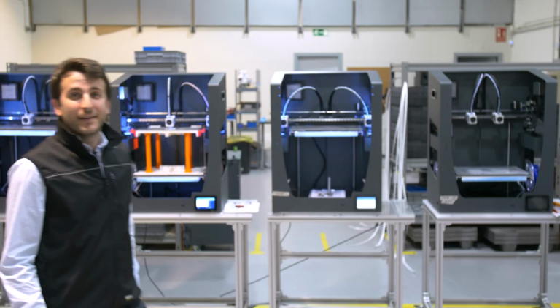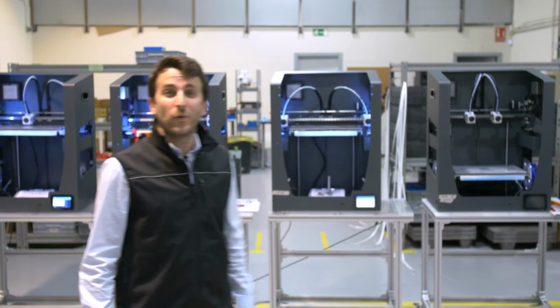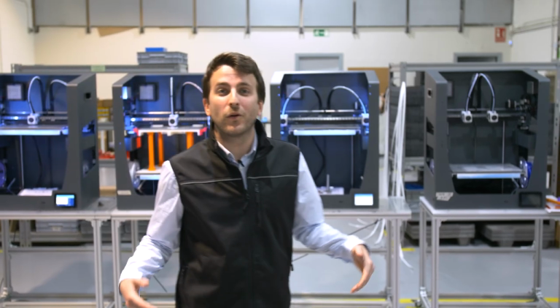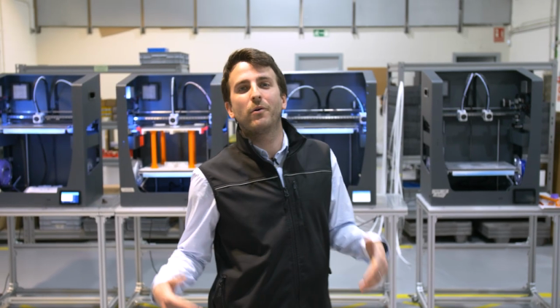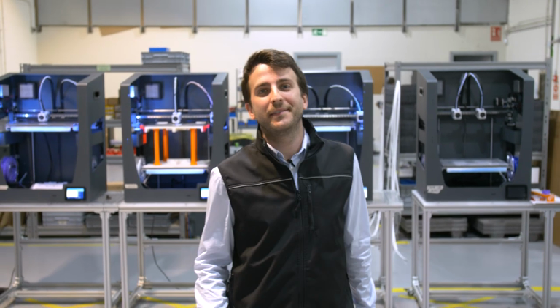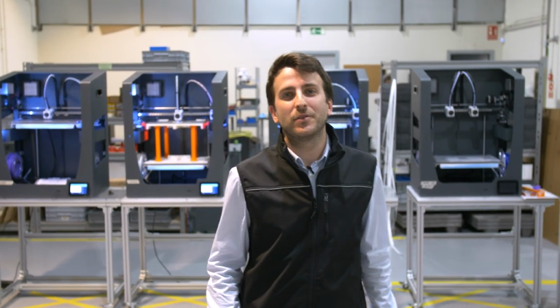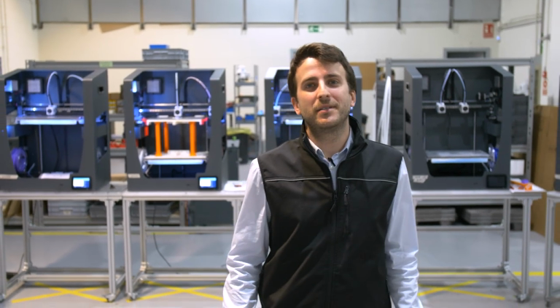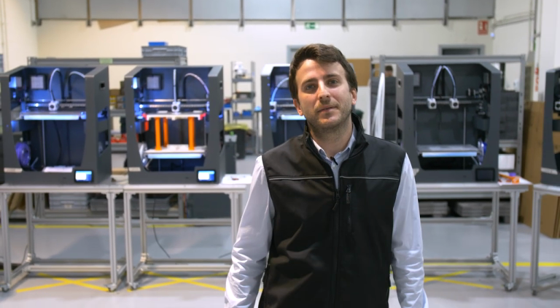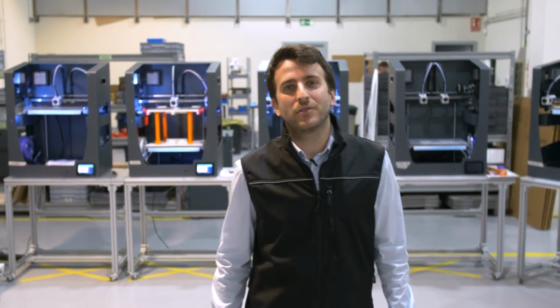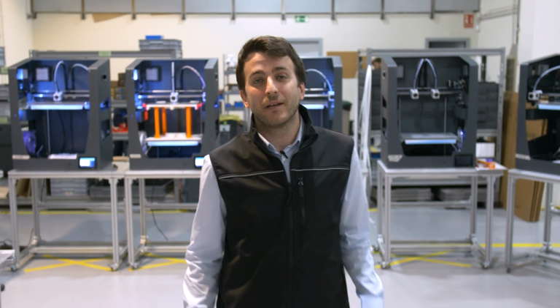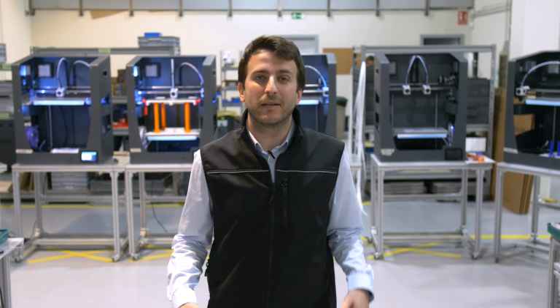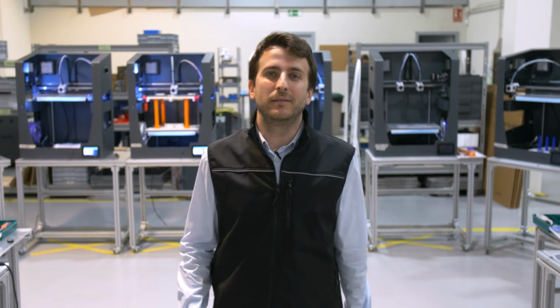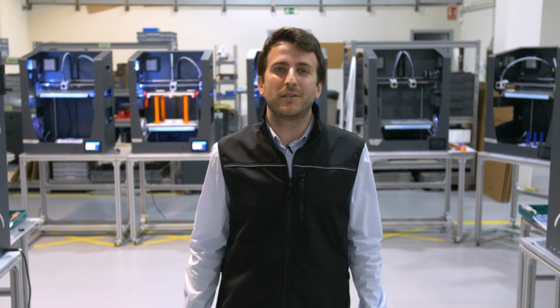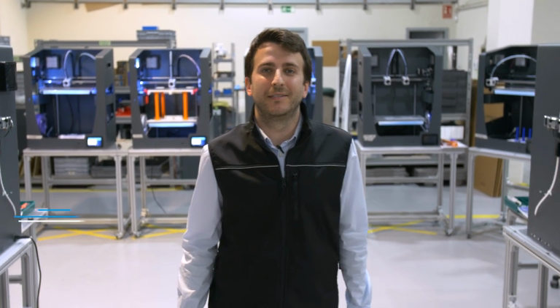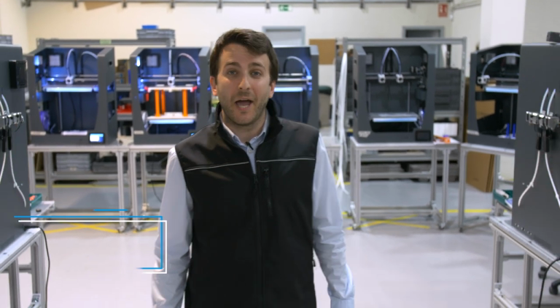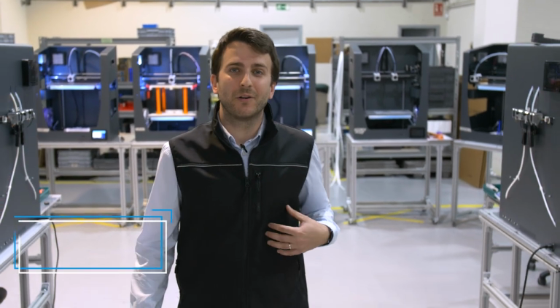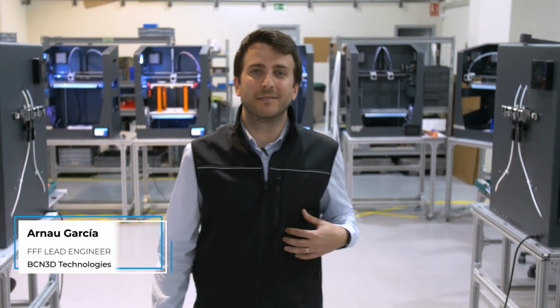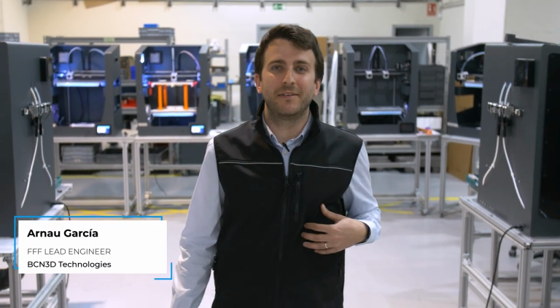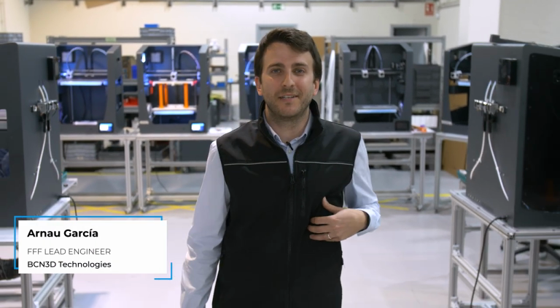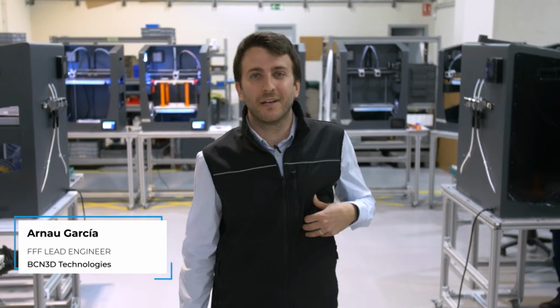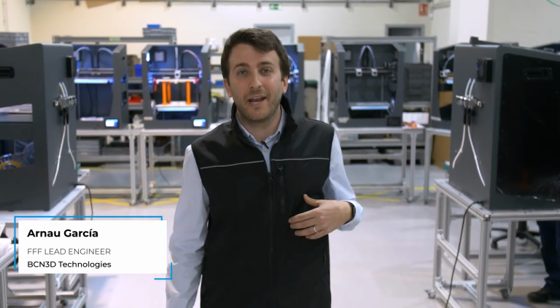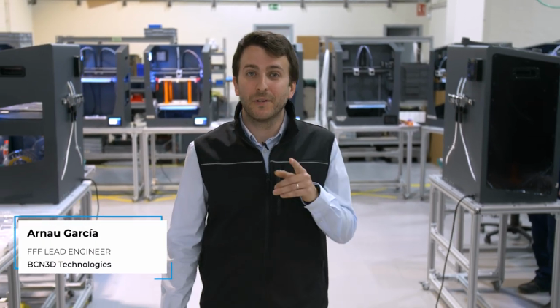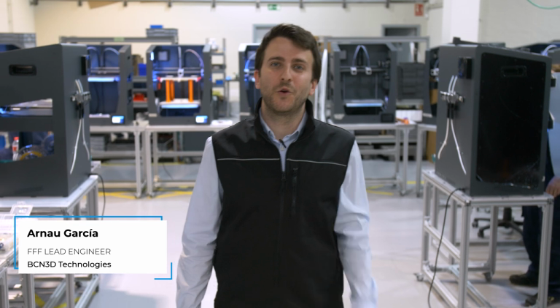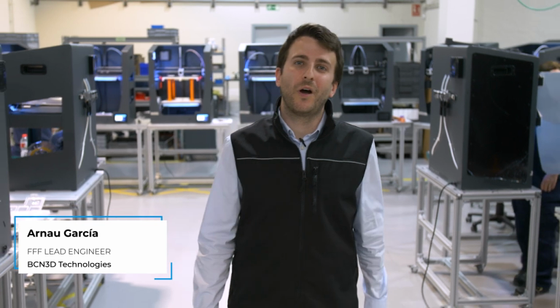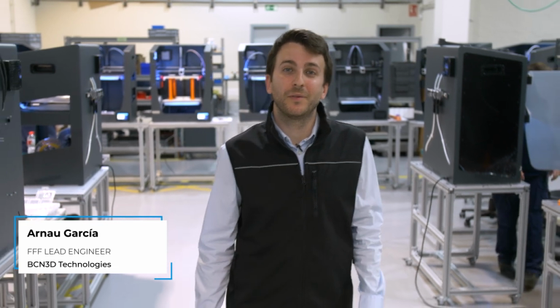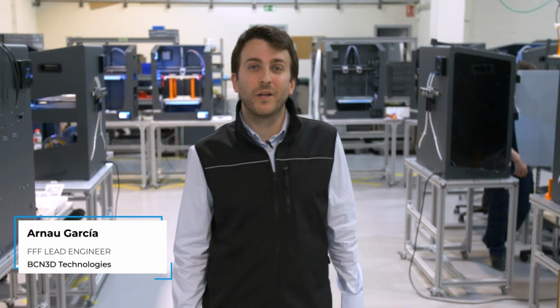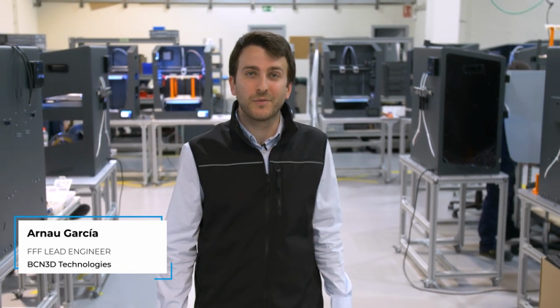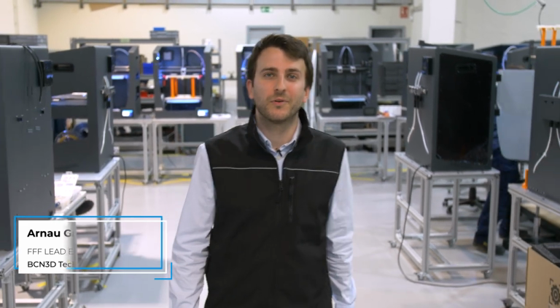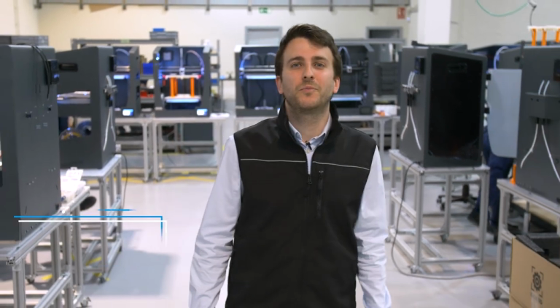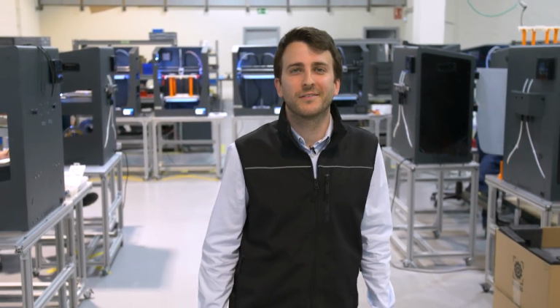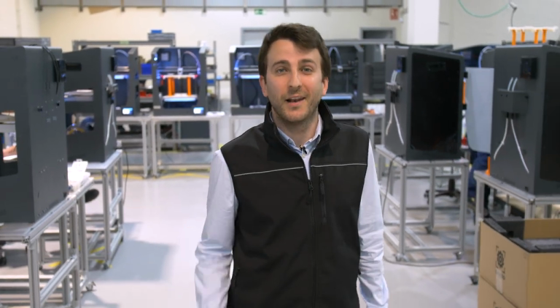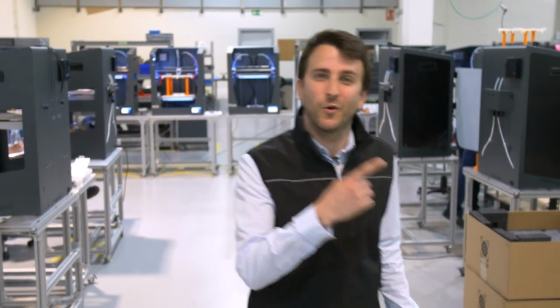Hello and welcome to our behind the scenes of the BCN3D production line here in Gabá, Barcelona. I'm Arnaud Garcia, FFF Lit Engineer, and I'm thrilled to be showing you how 3D printed tooling helps us to create our printers. Let's get going!